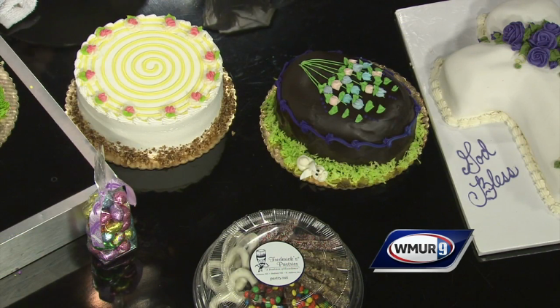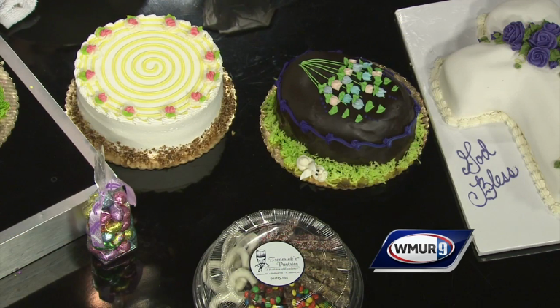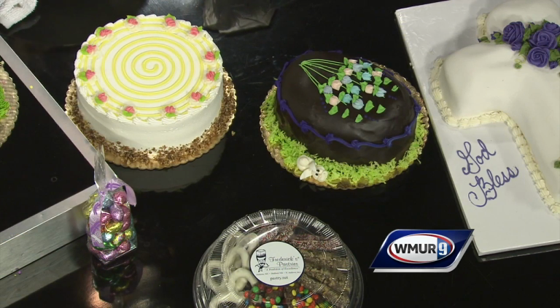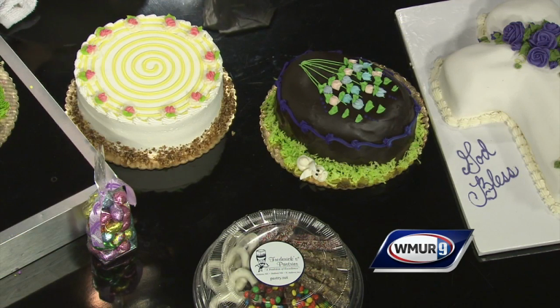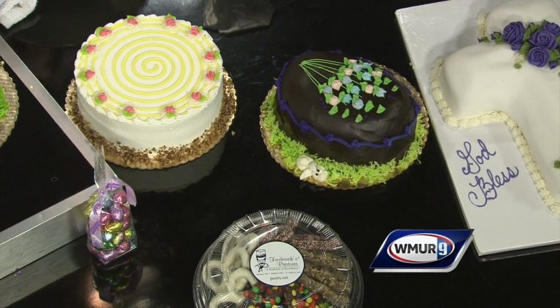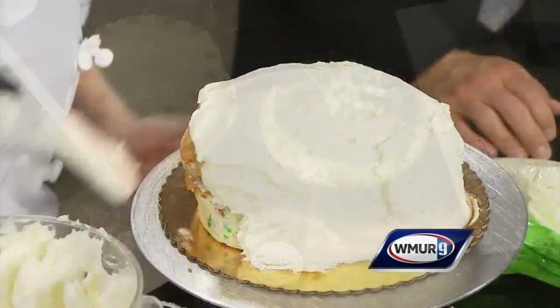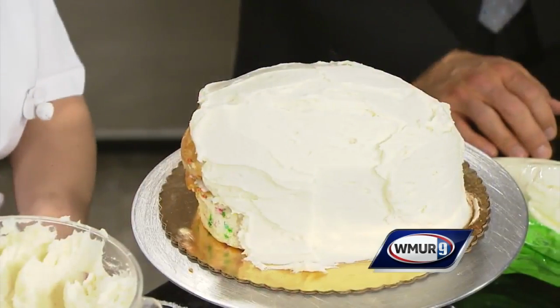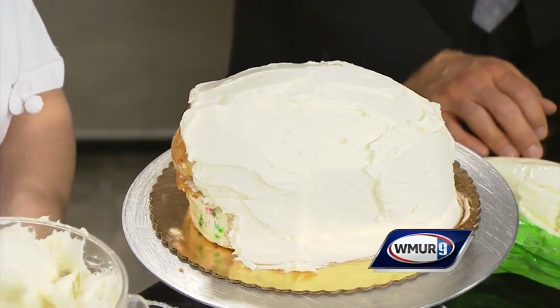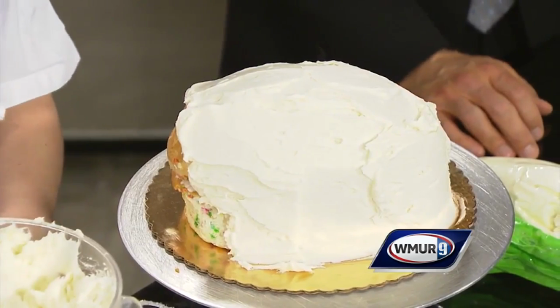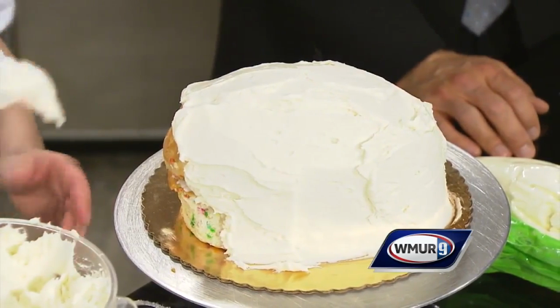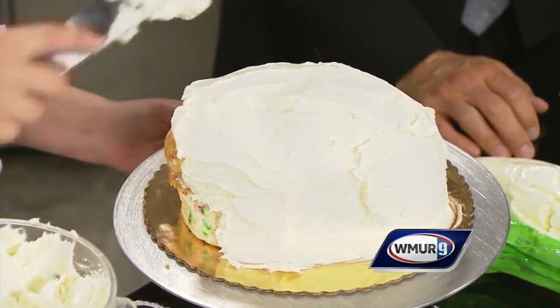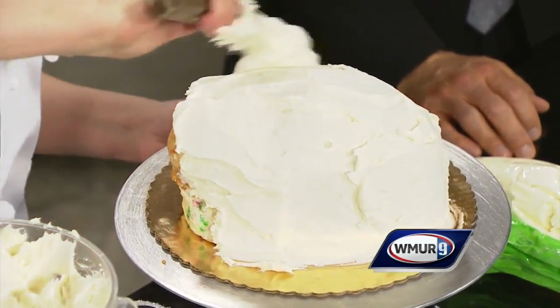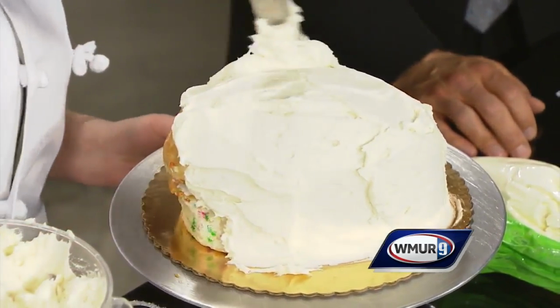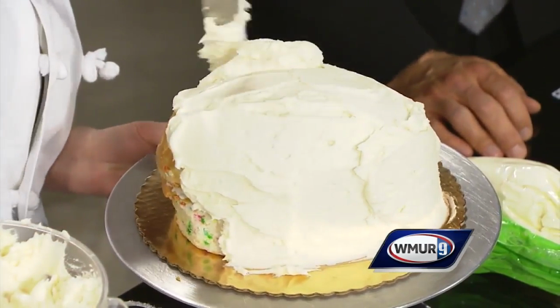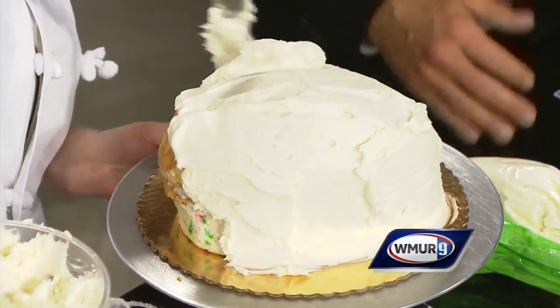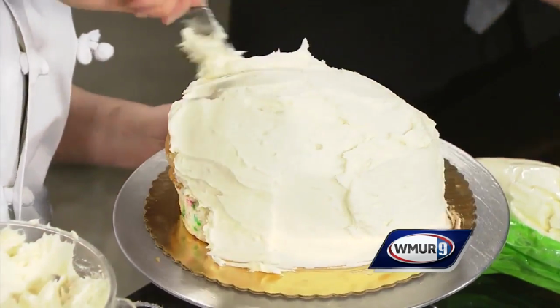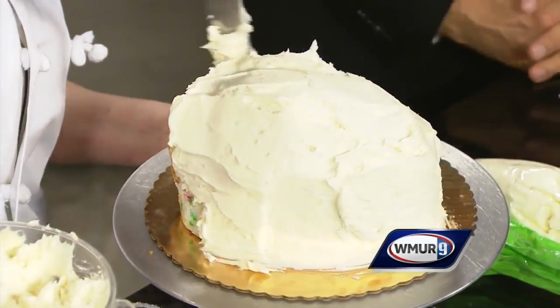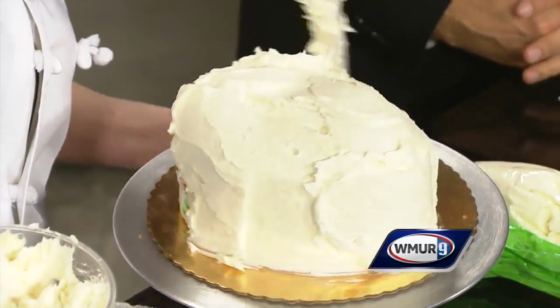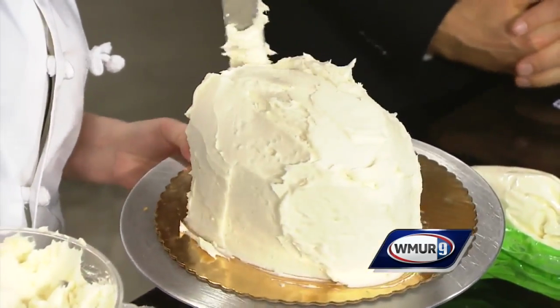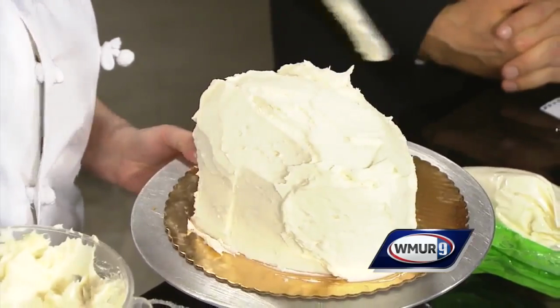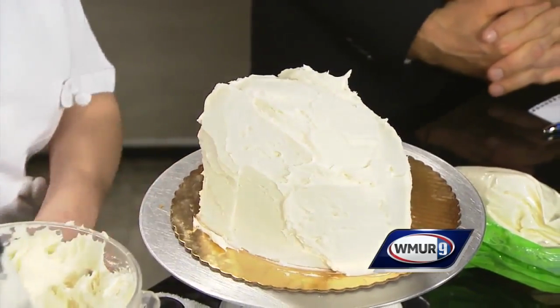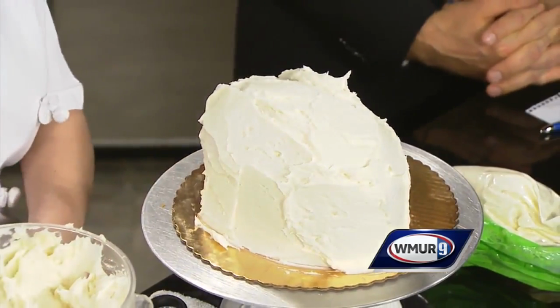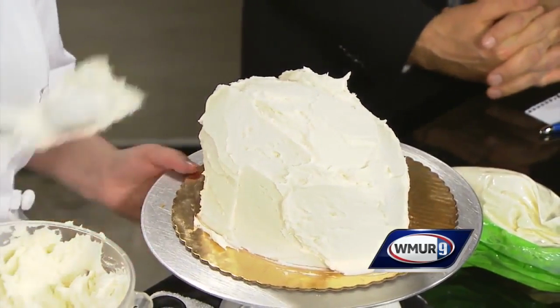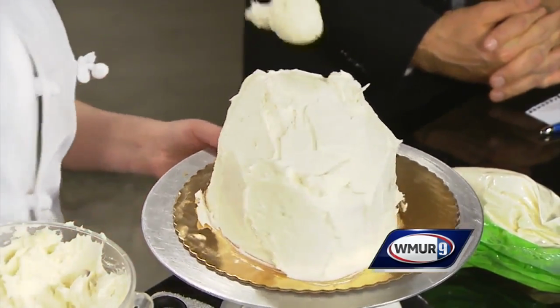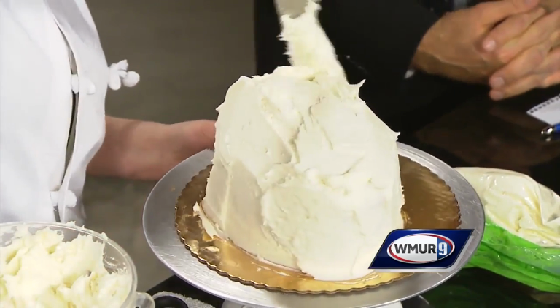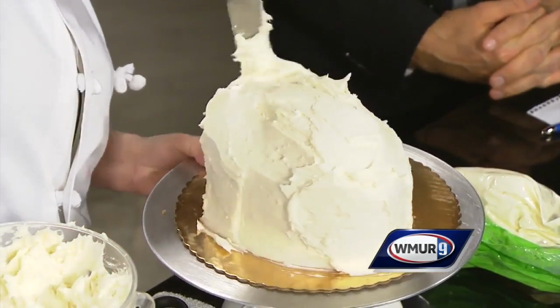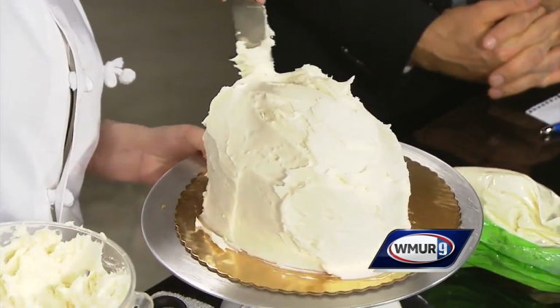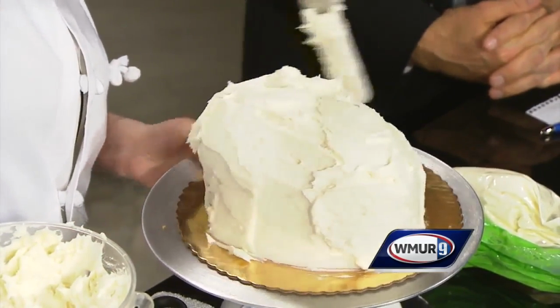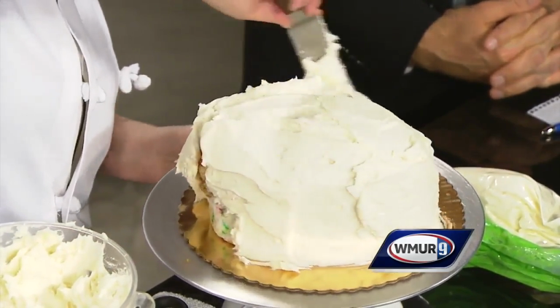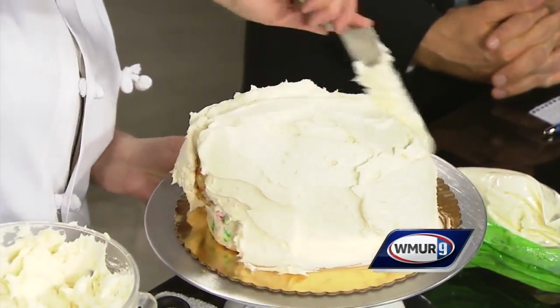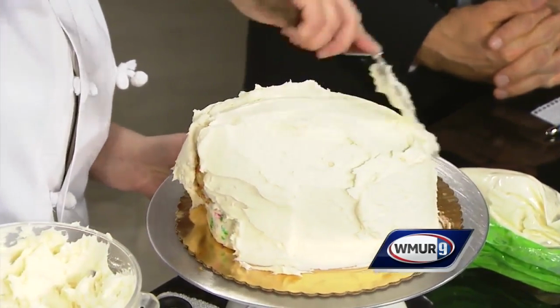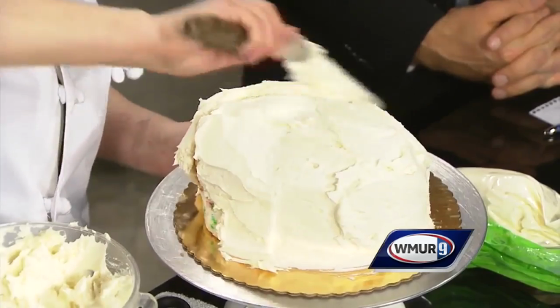We will only make so many of each of these, so you definitely want to get your orders in very soon to reserve one to have it made for you. If you want to have it for your Easter party or so forth, order it now. You can order right online at pastry.net and pick up at any one of our locations.